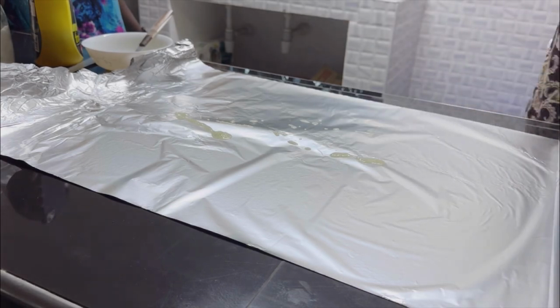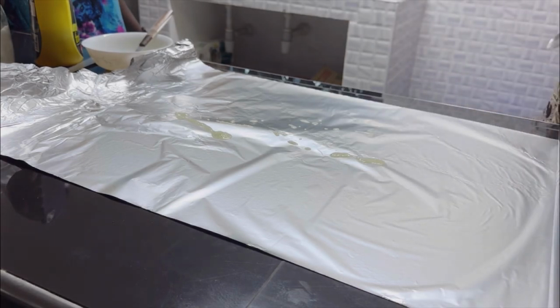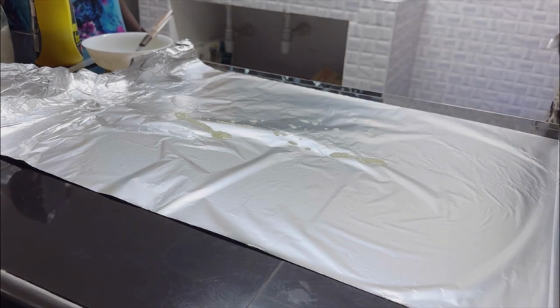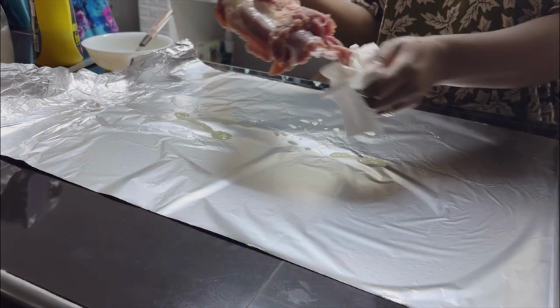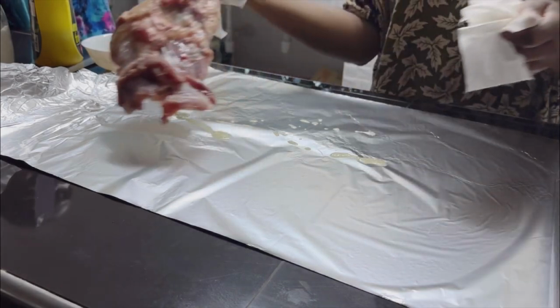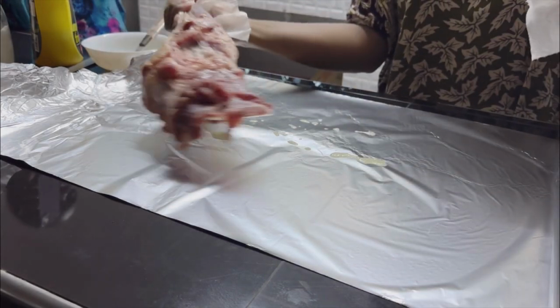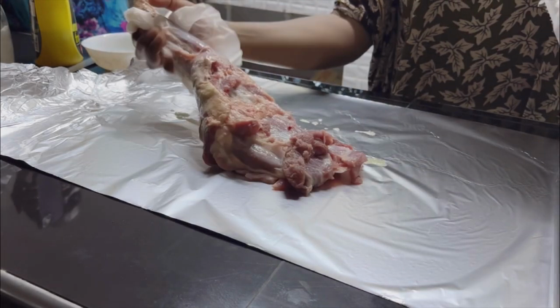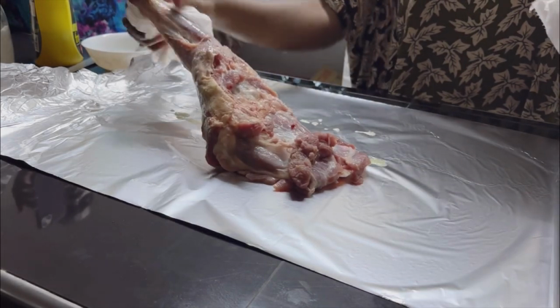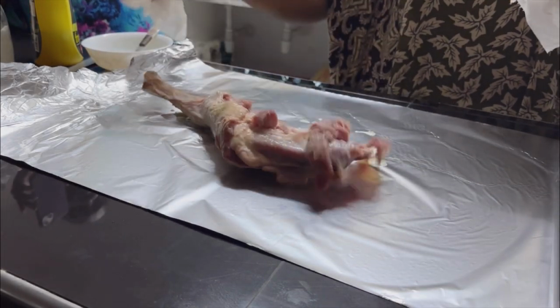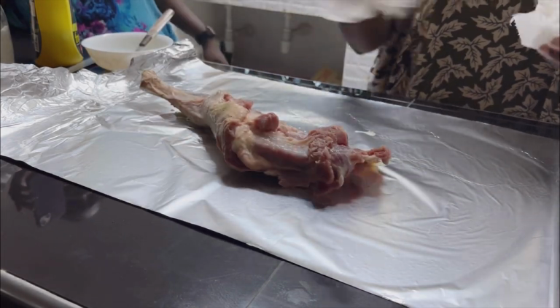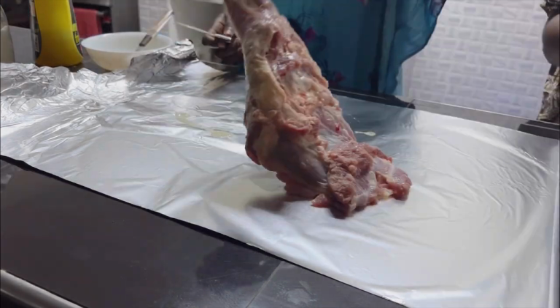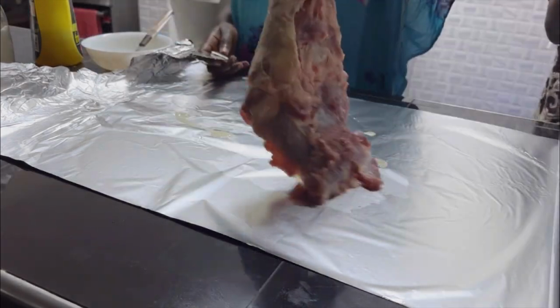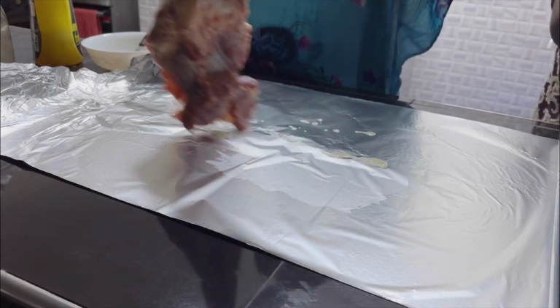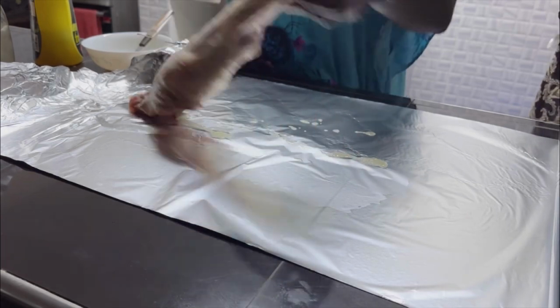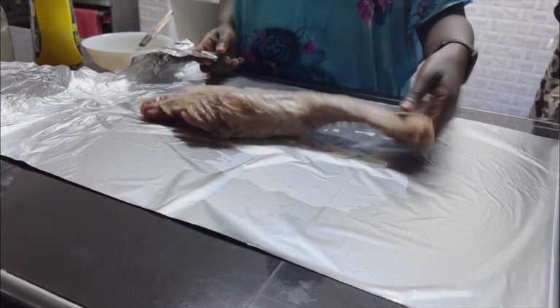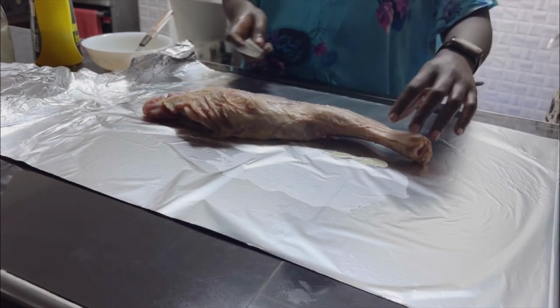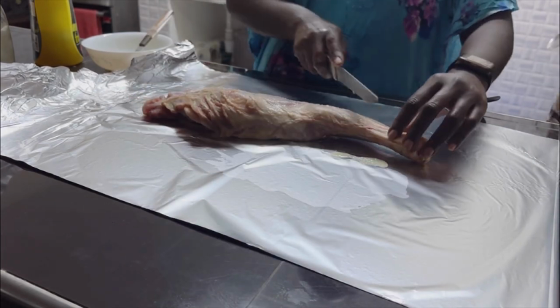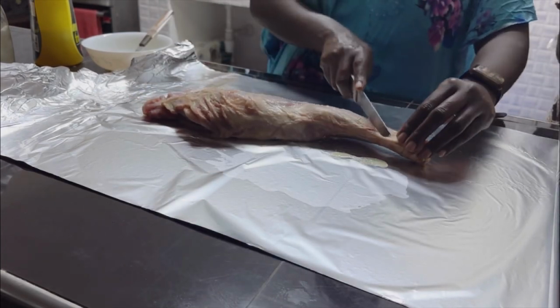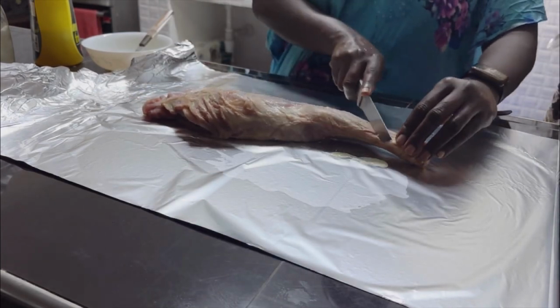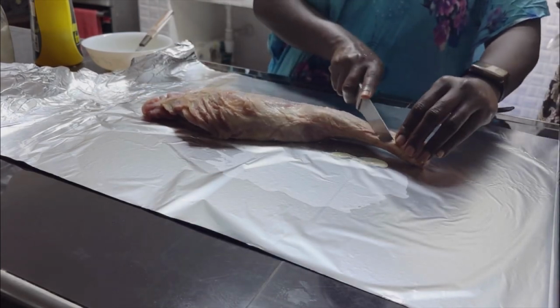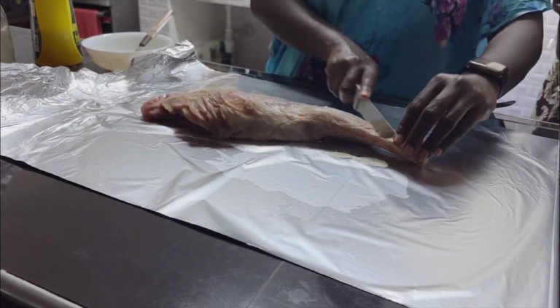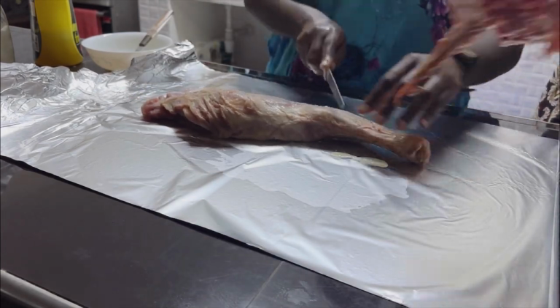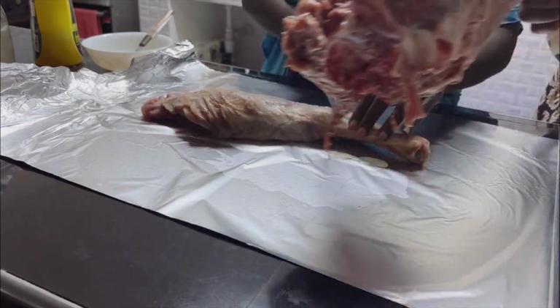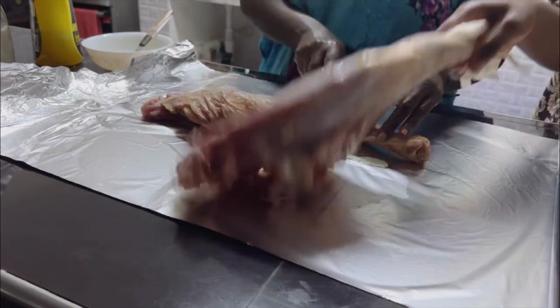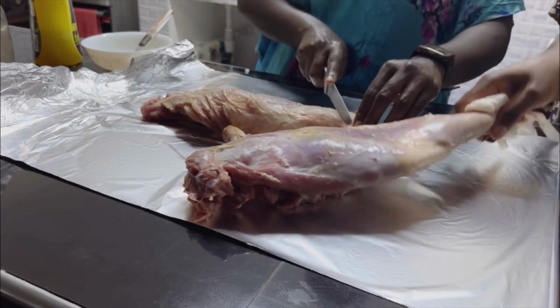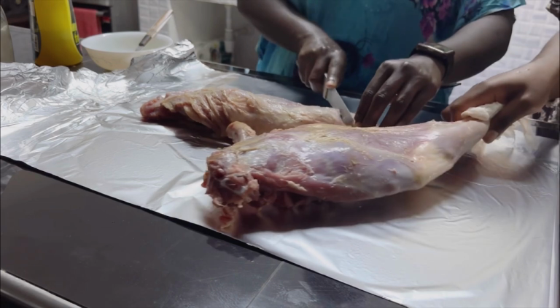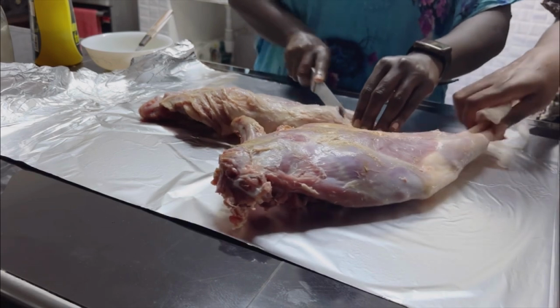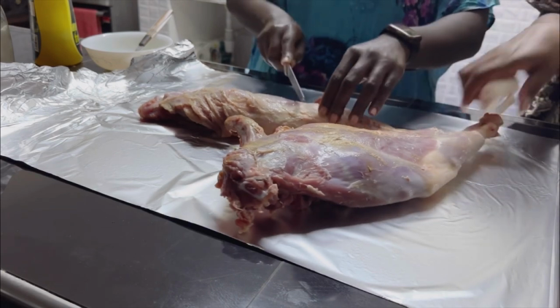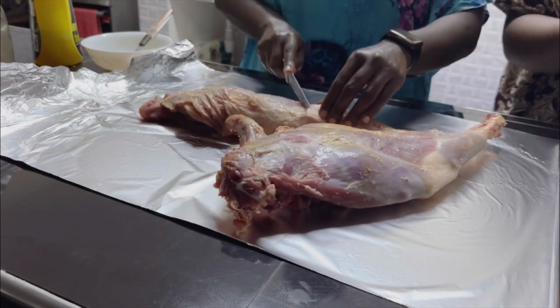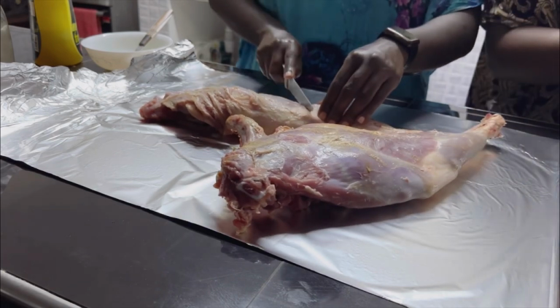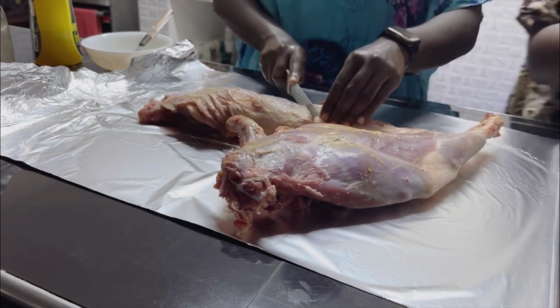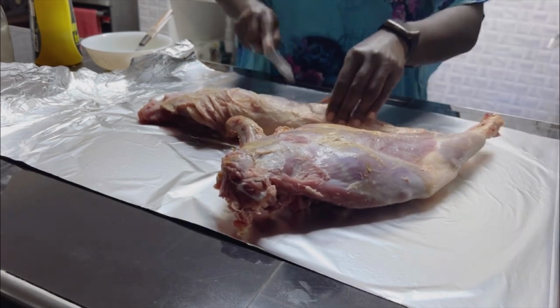Add a little bit of the rub on the surface of the foil, then add in the meat pieces. Before we start roasting, score the meat so that it can roast evenly.